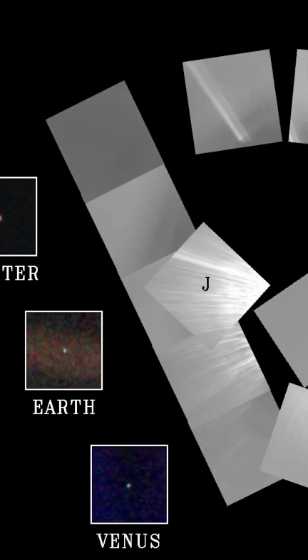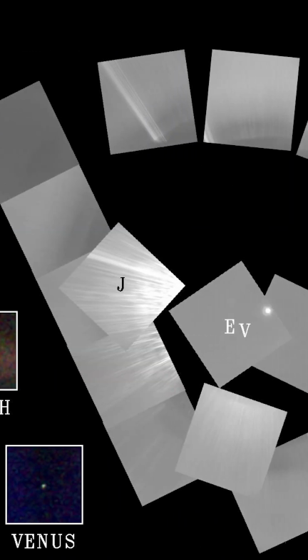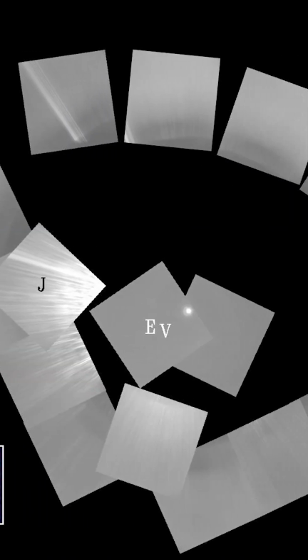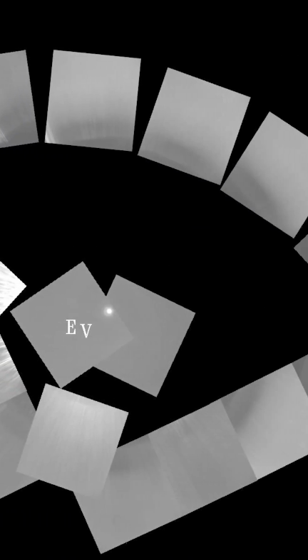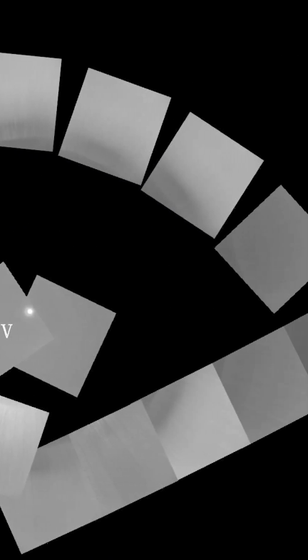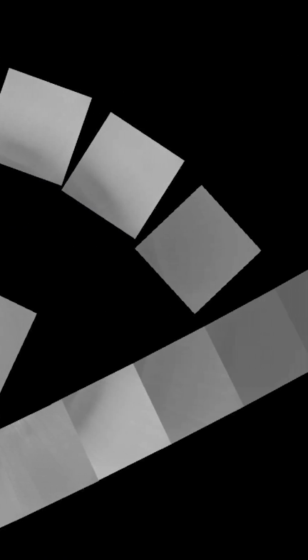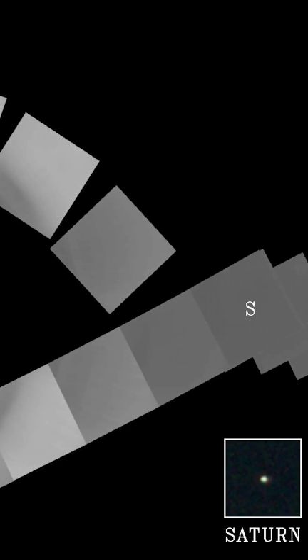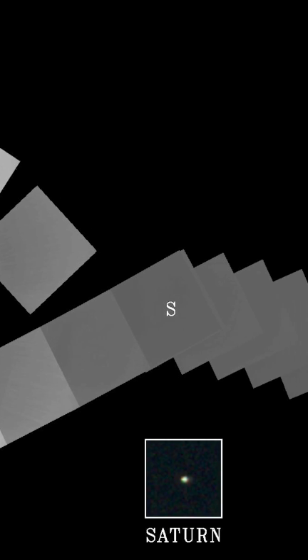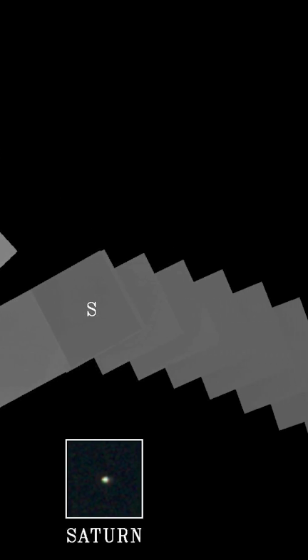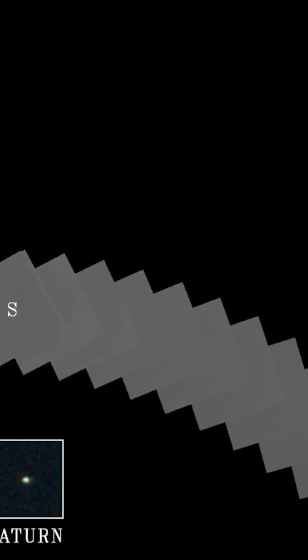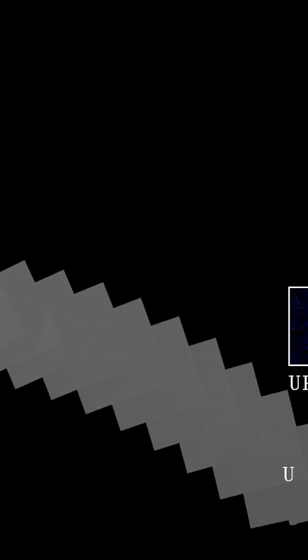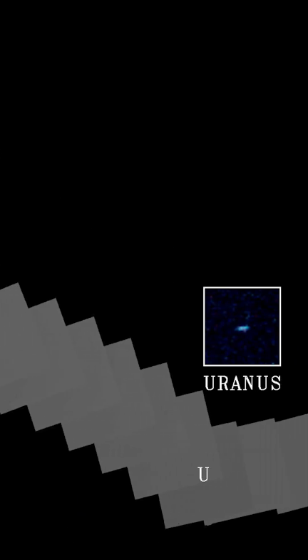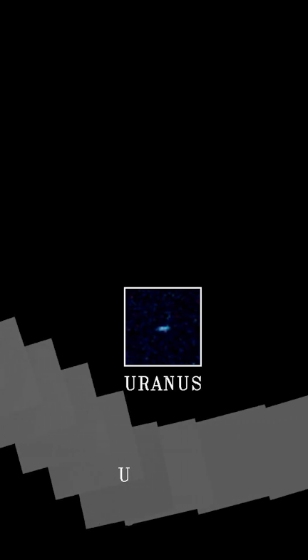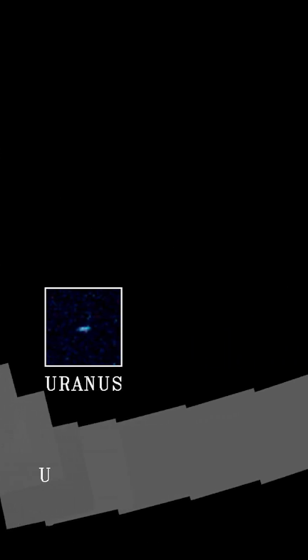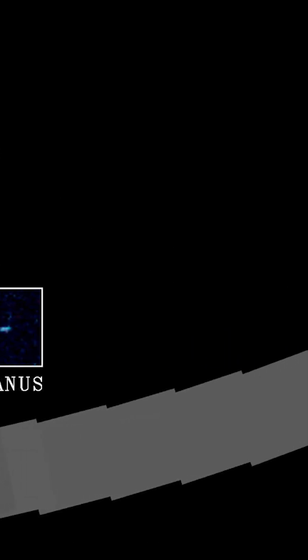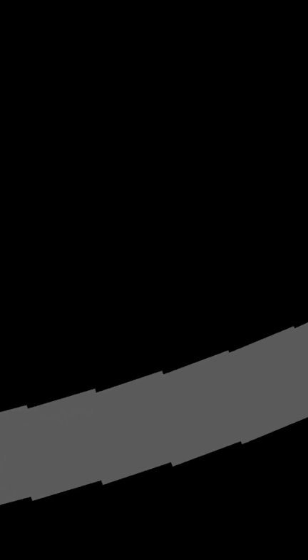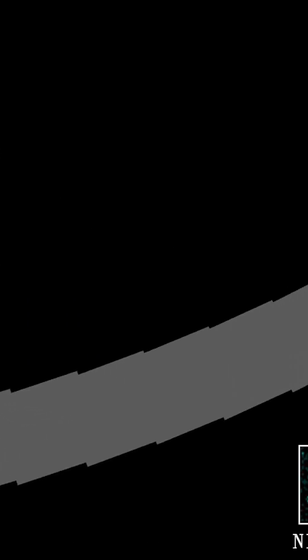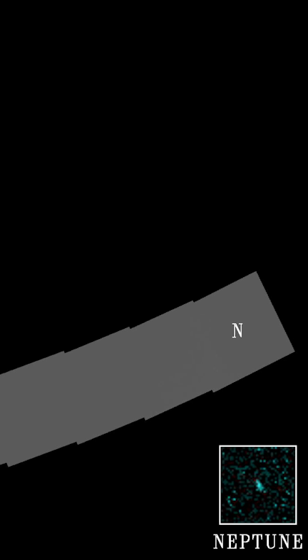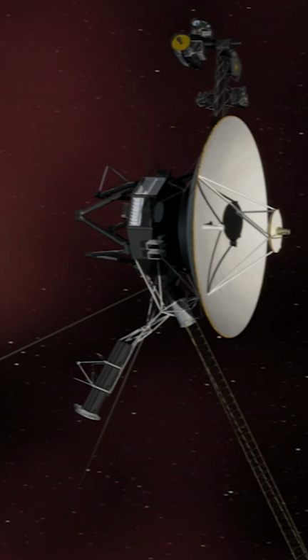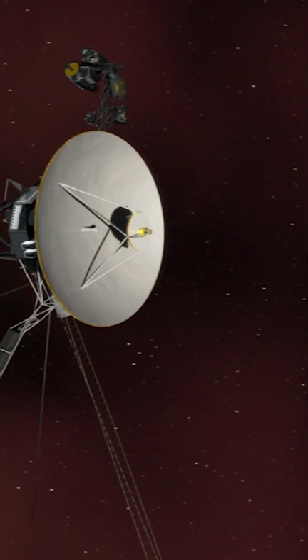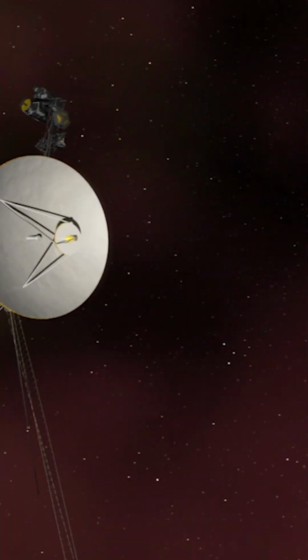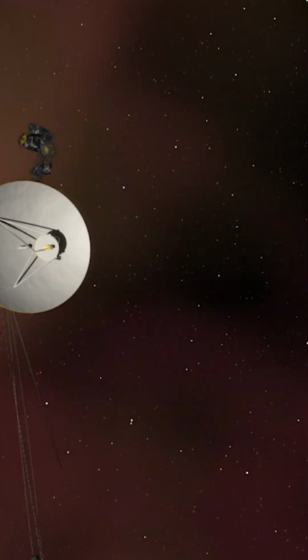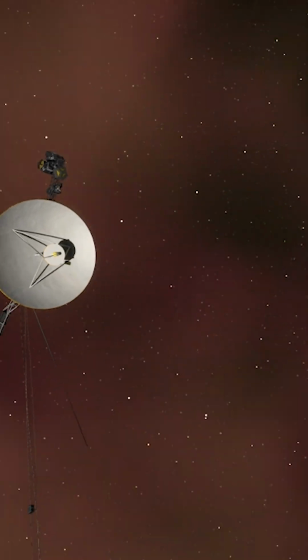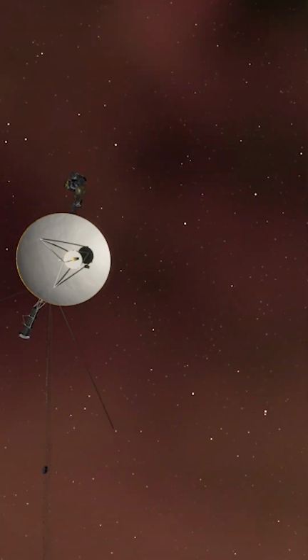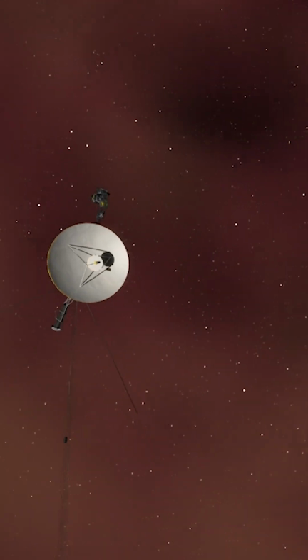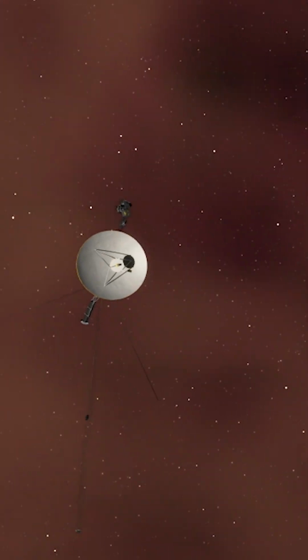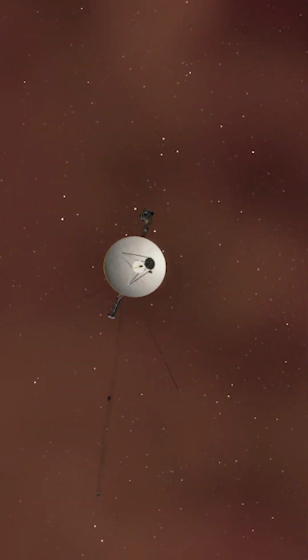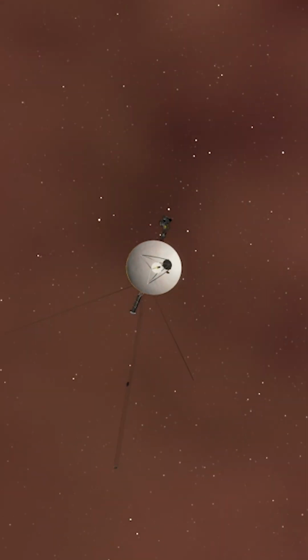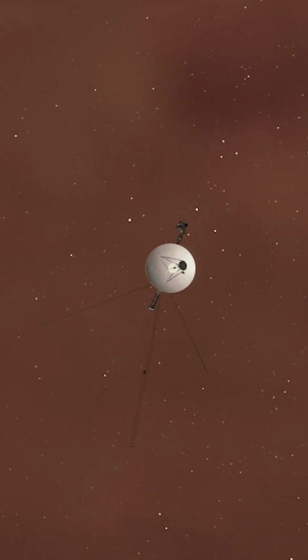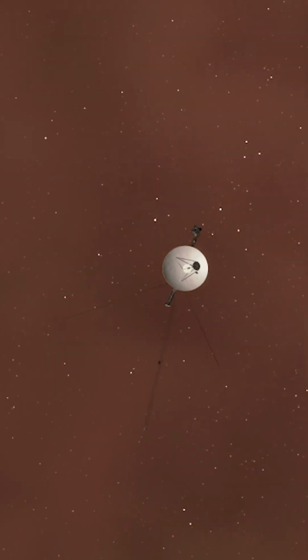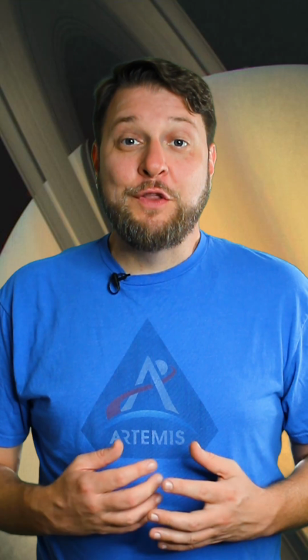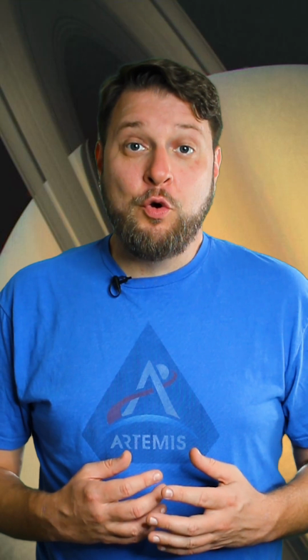As a final gift before attempting to push into interstellar space, it took the first ever family portrait of all the planets in our solar system that it could see. Then, in August of 2012, Voyager 1 crossed through the heliopause and entered interstellar space.